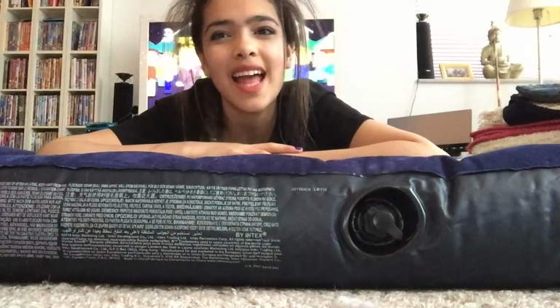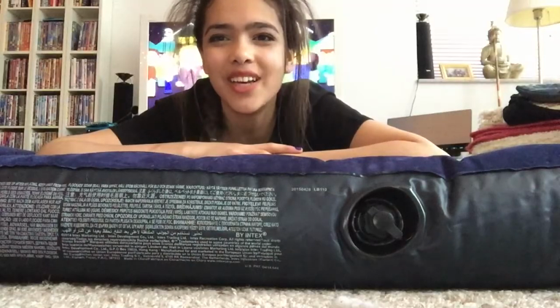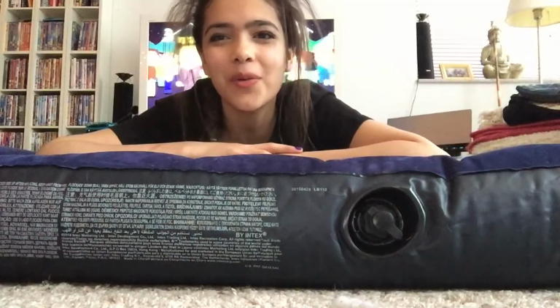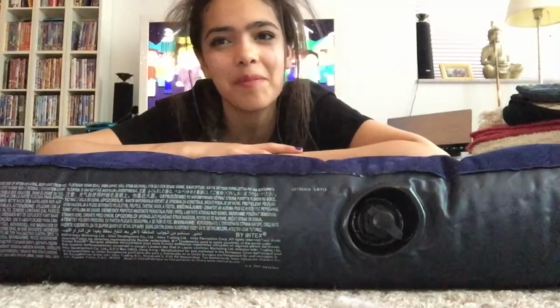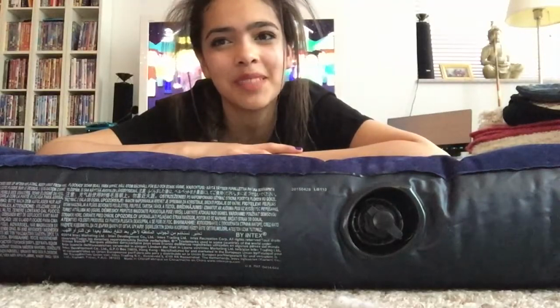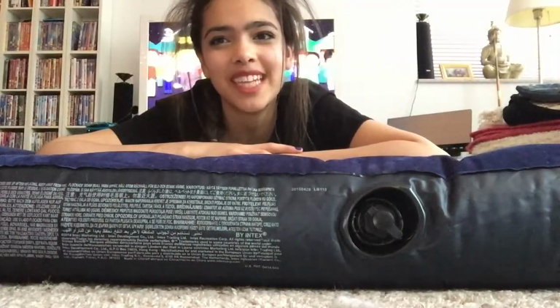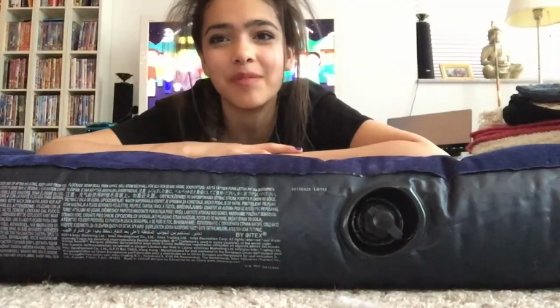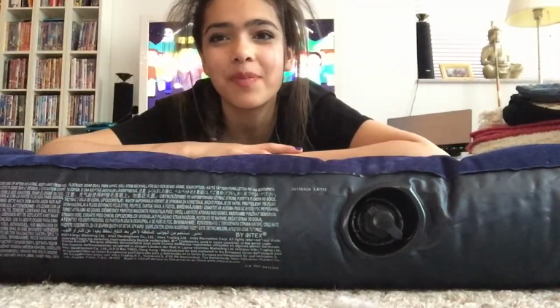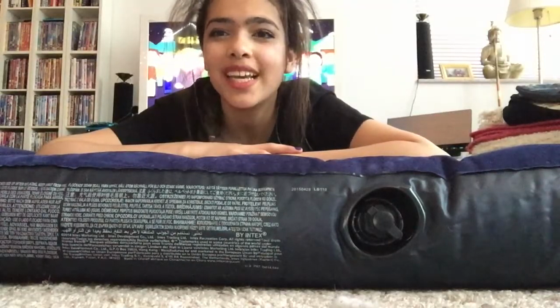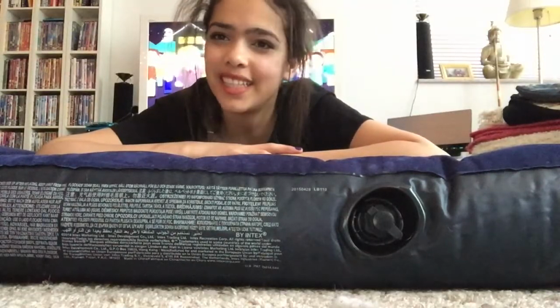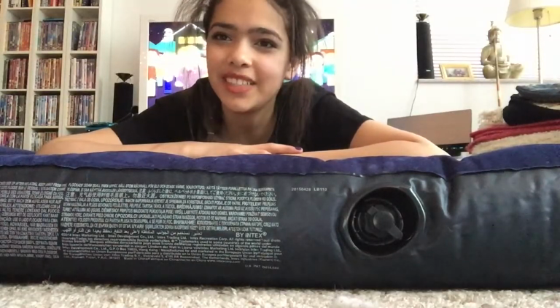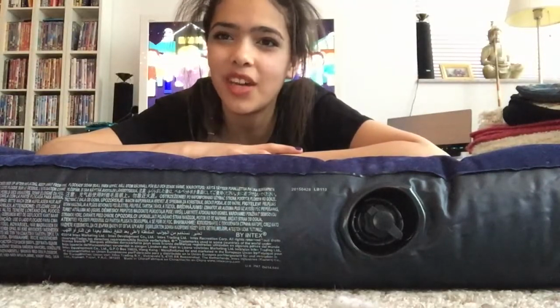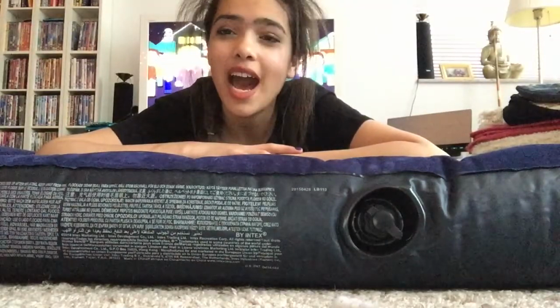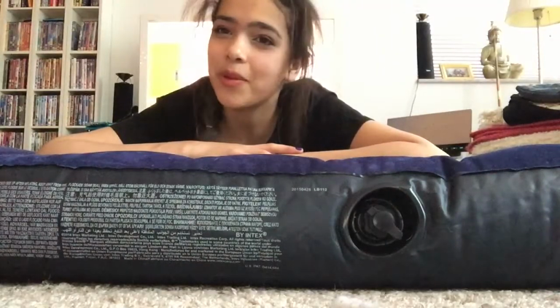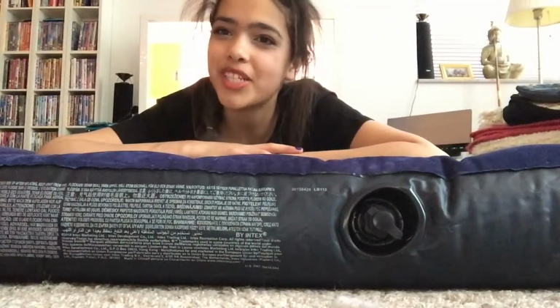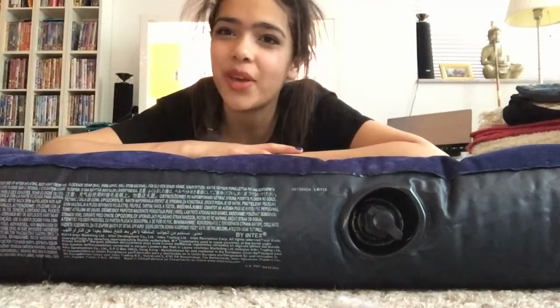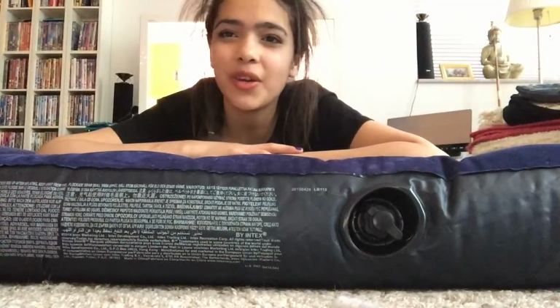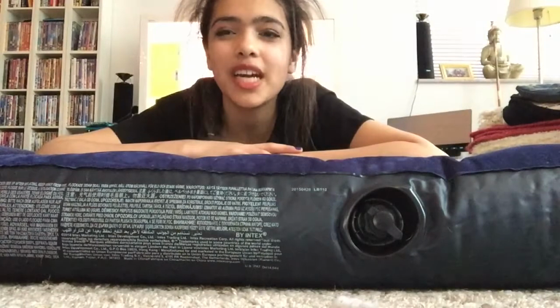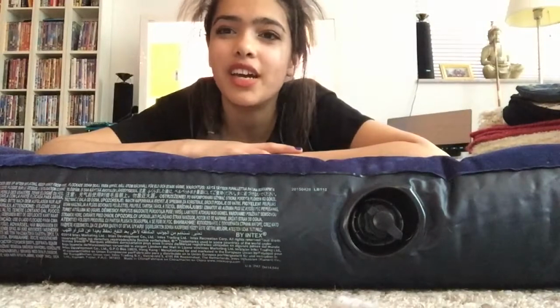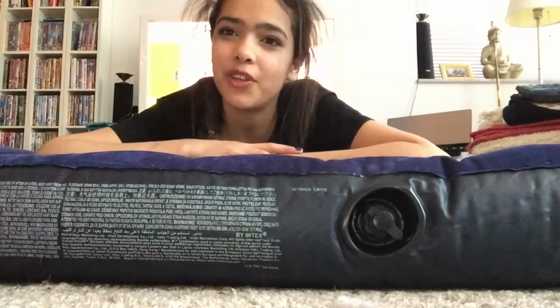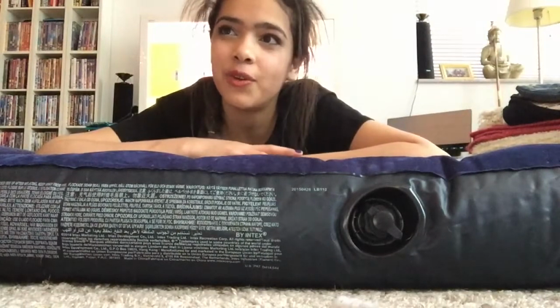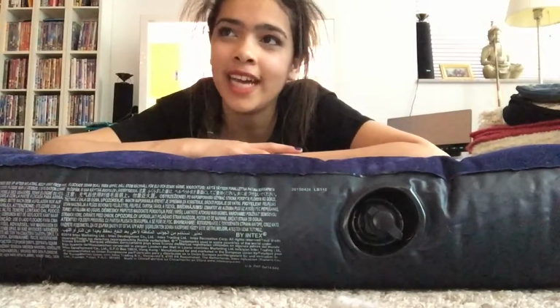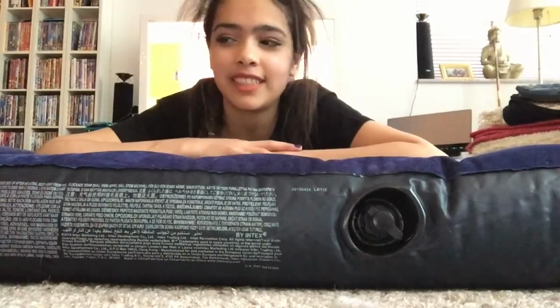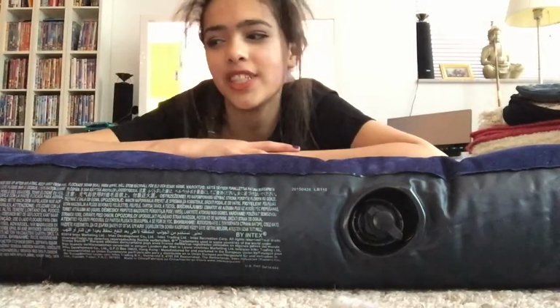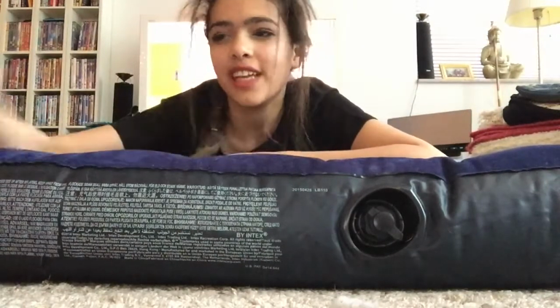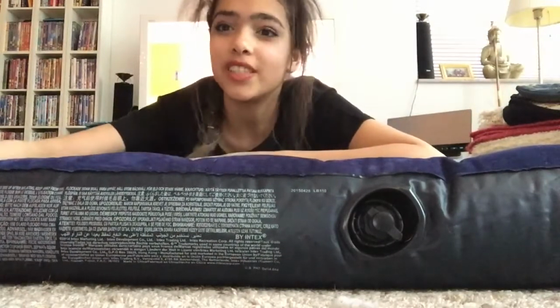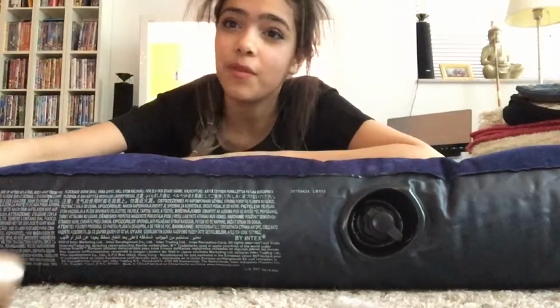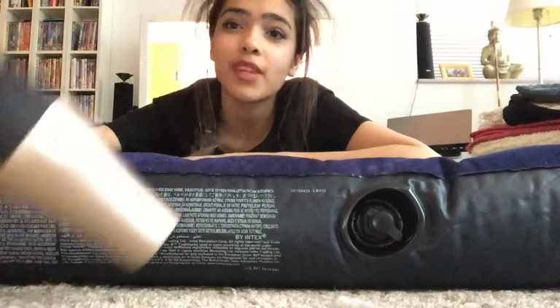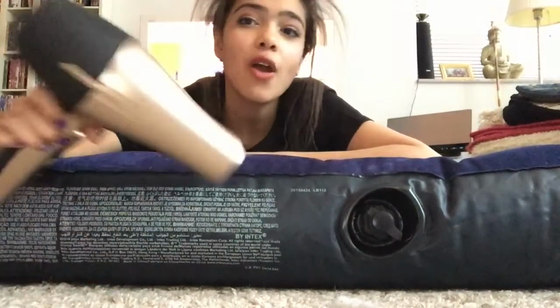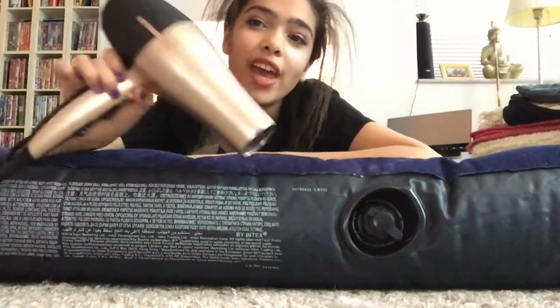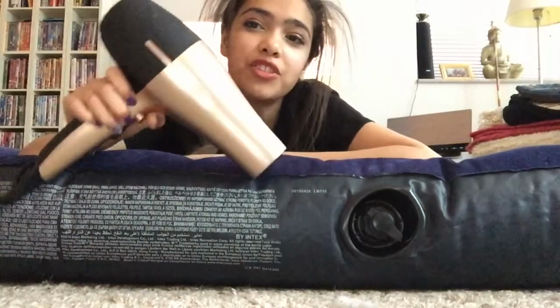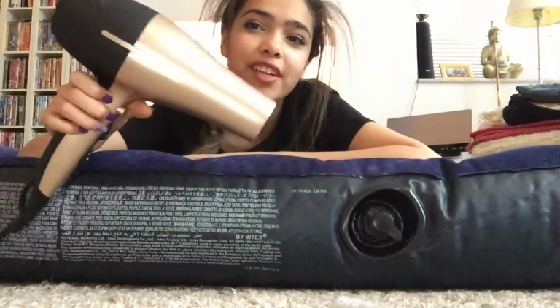Hello and welcome back to my channel. In this video I will be showing you a few hacks and tricks that you can do with a hairdryer.